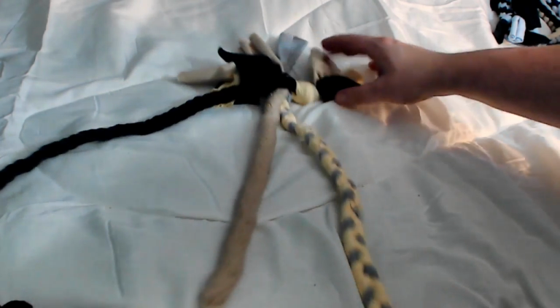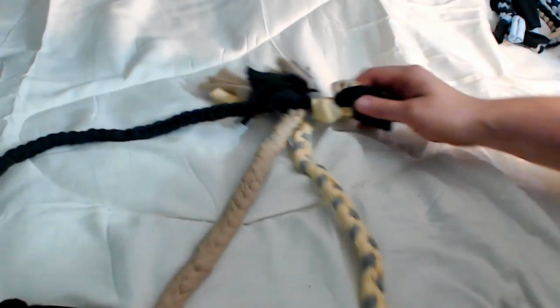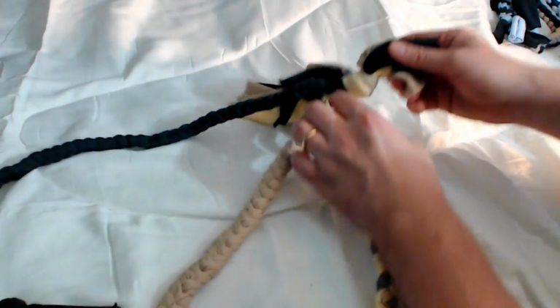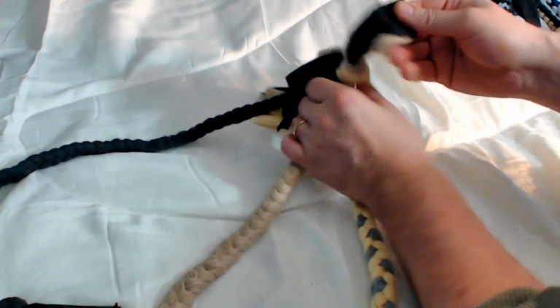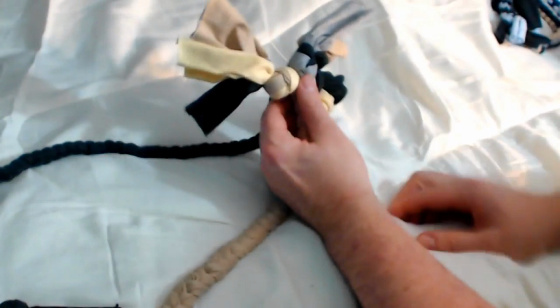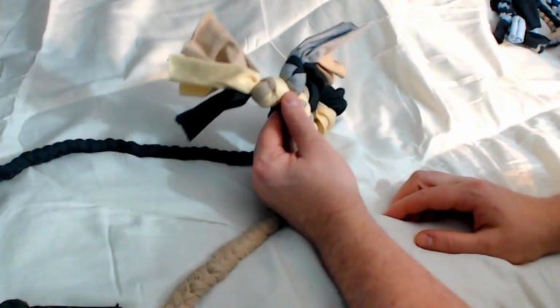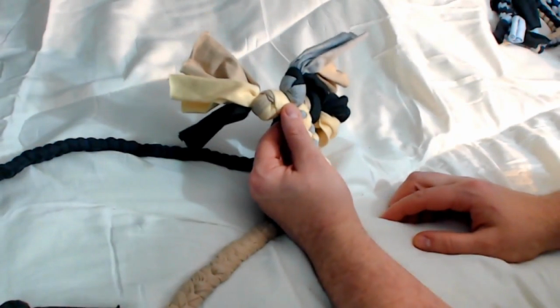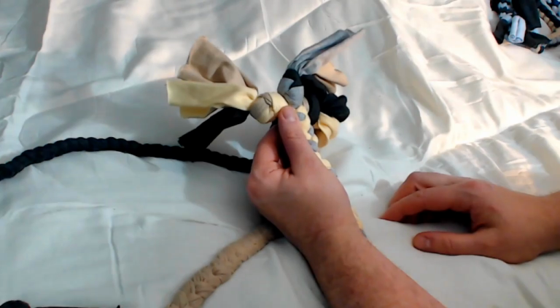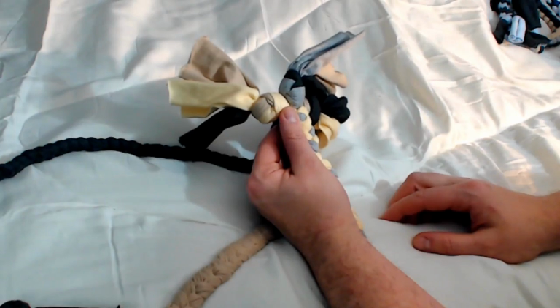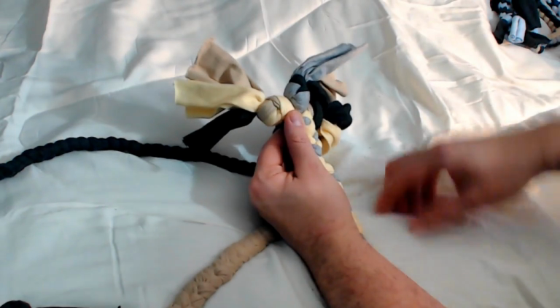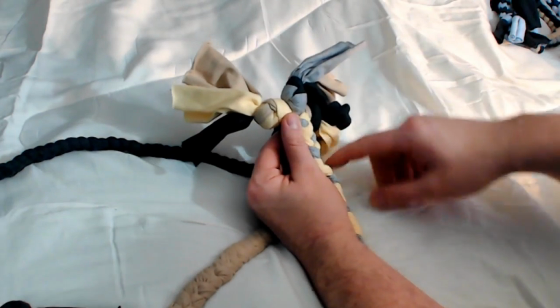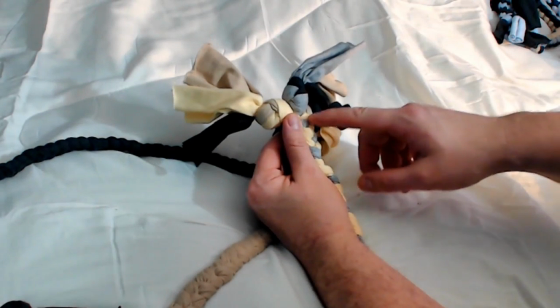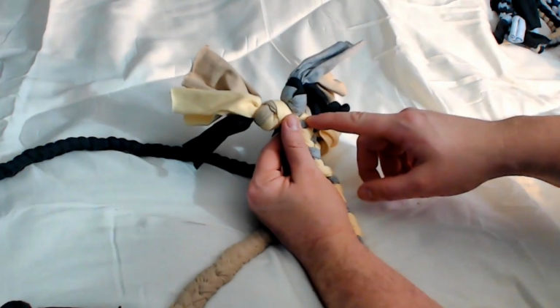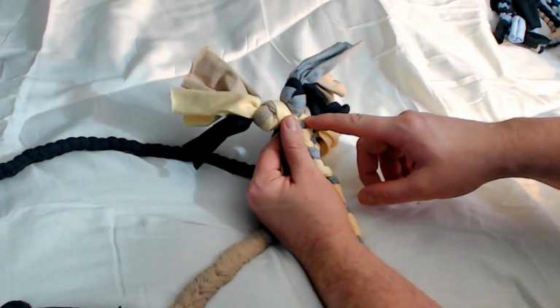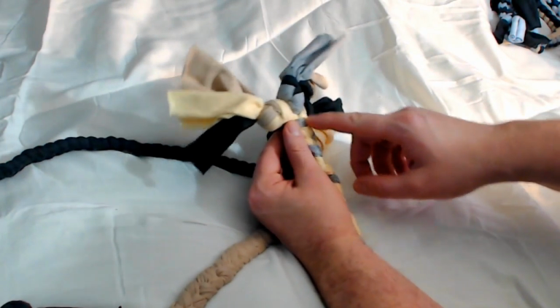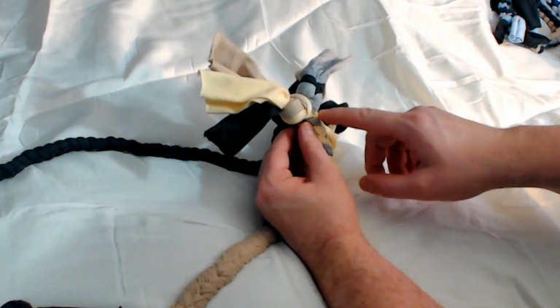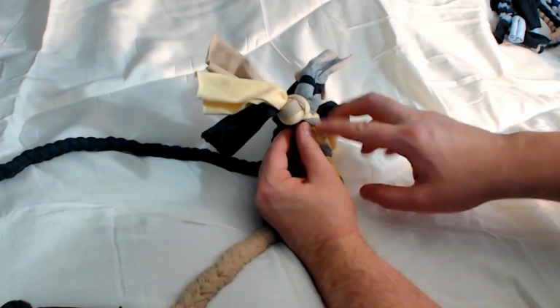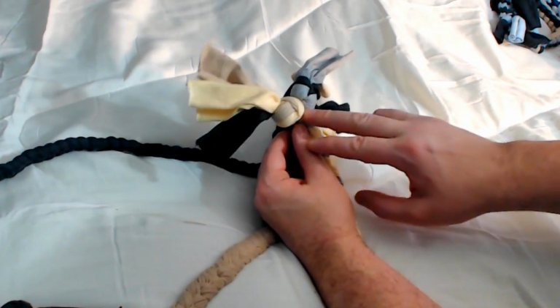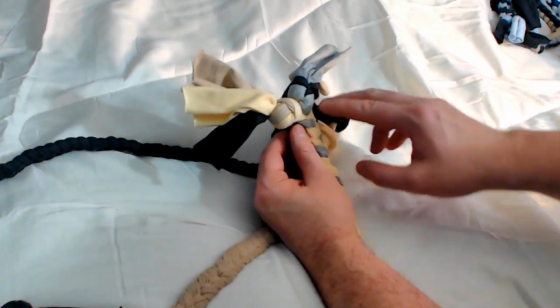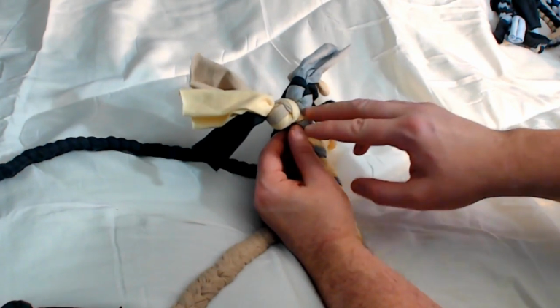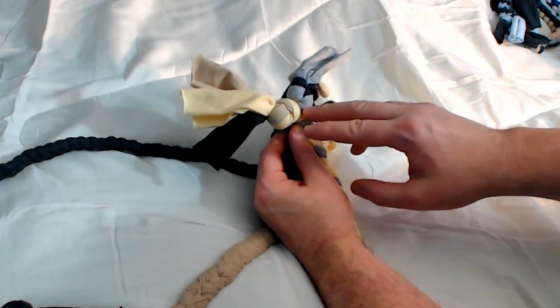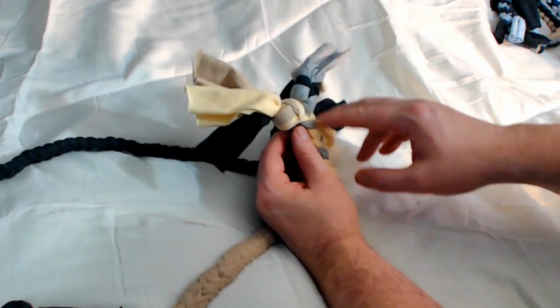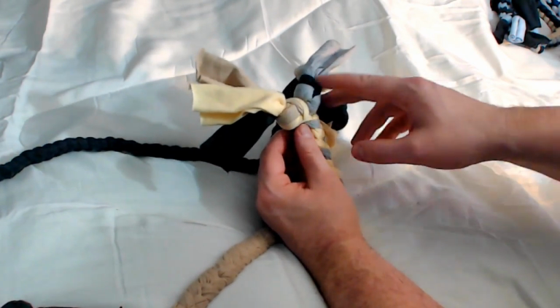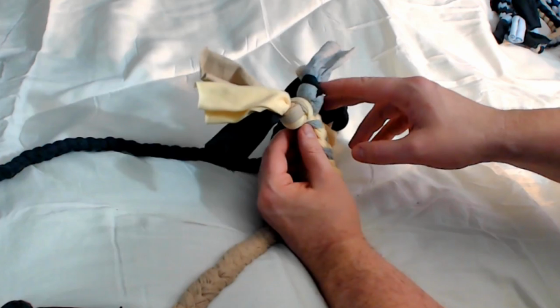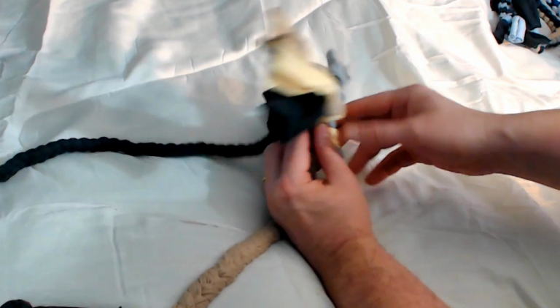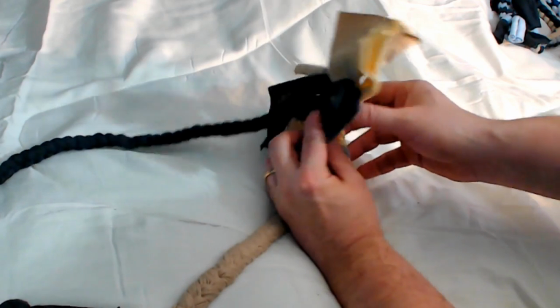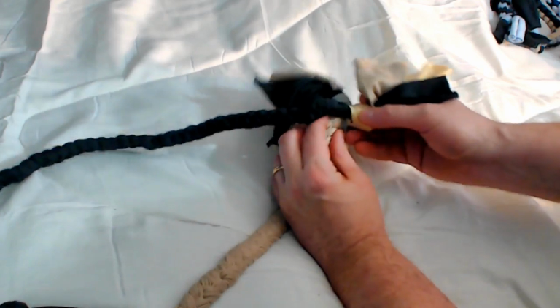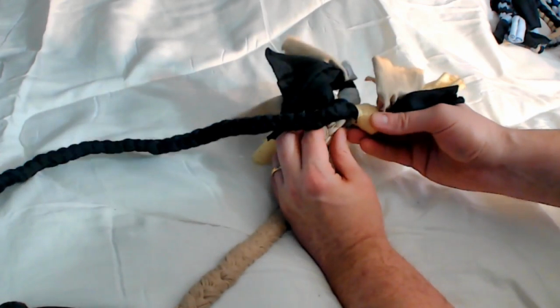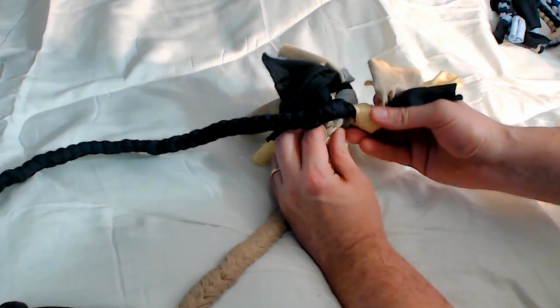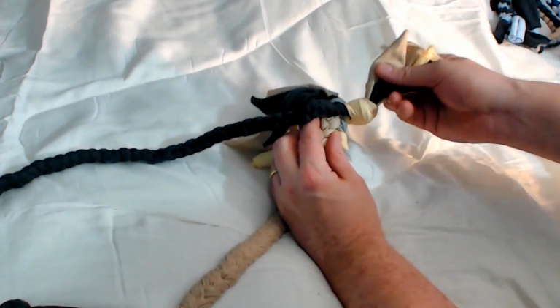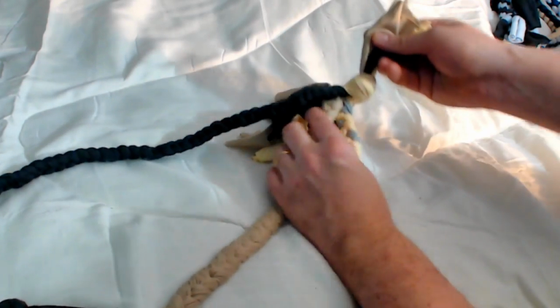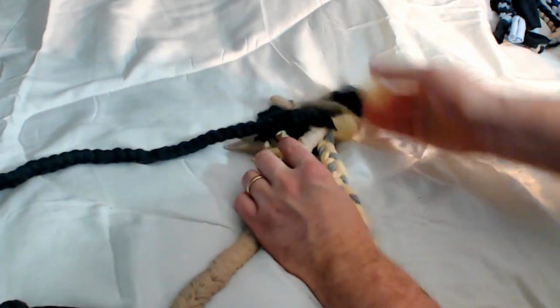And when you get to the end, instead of tying a knot, you just pair off the ends and braid them together and then put your knots in.